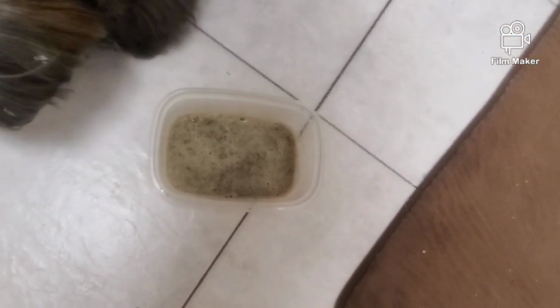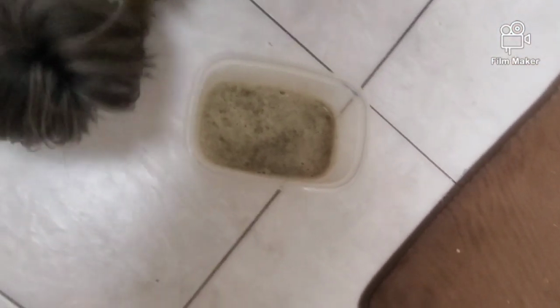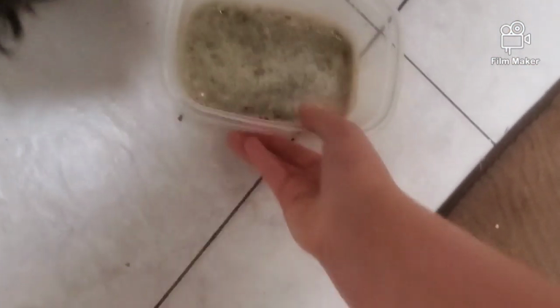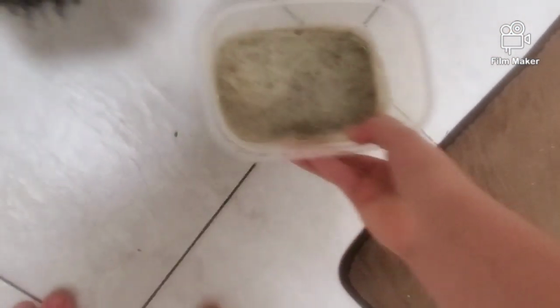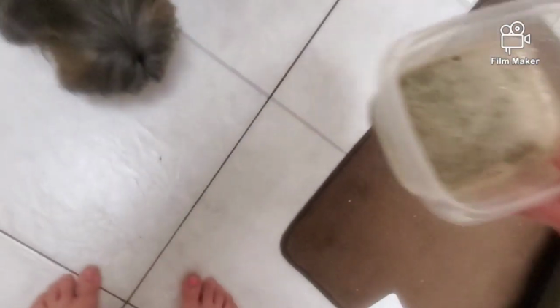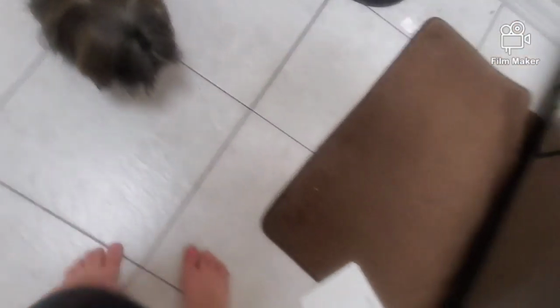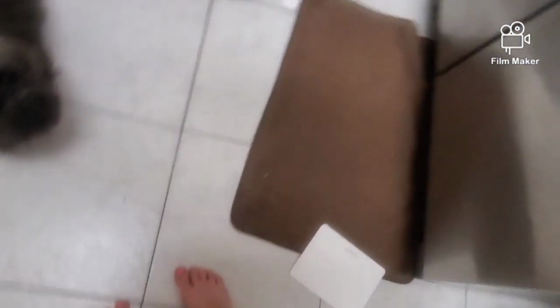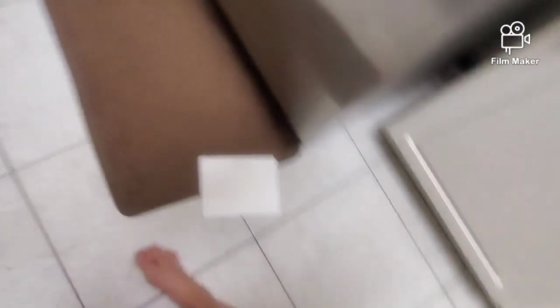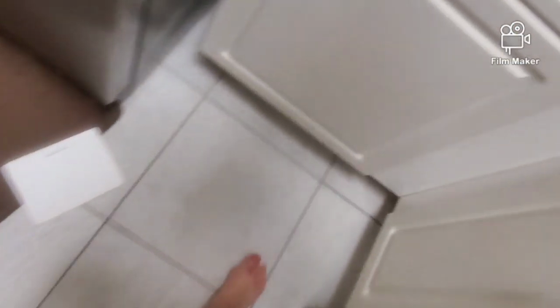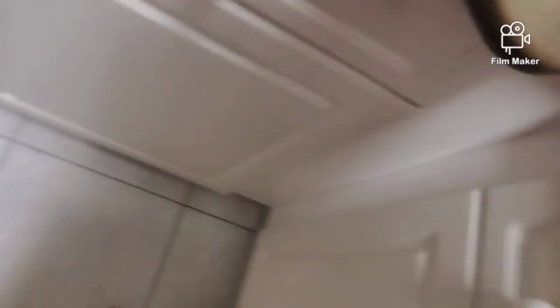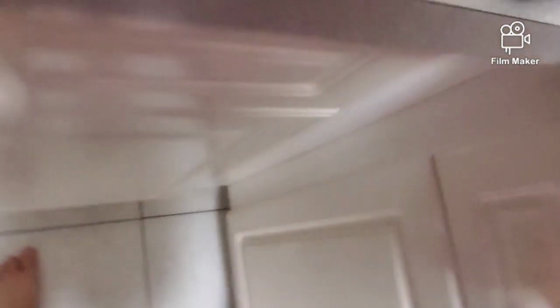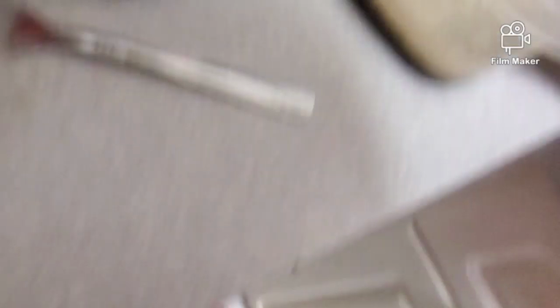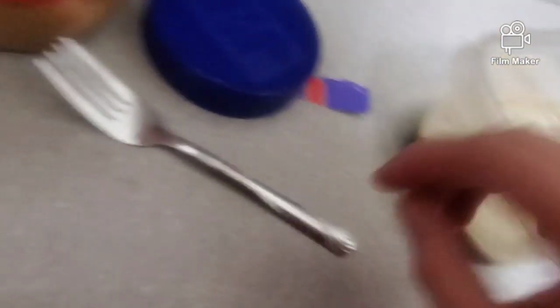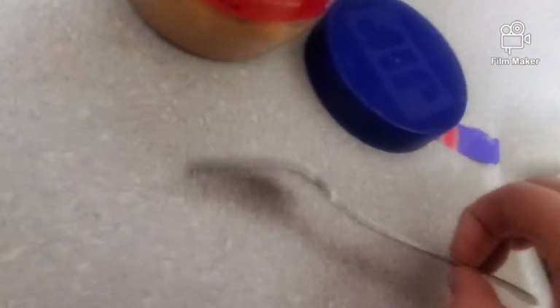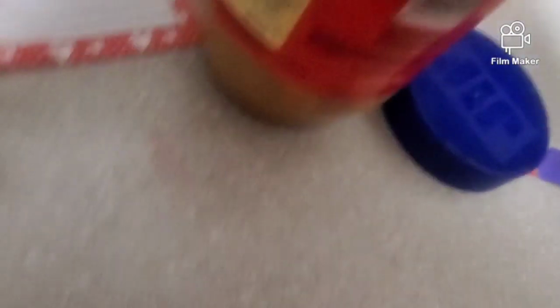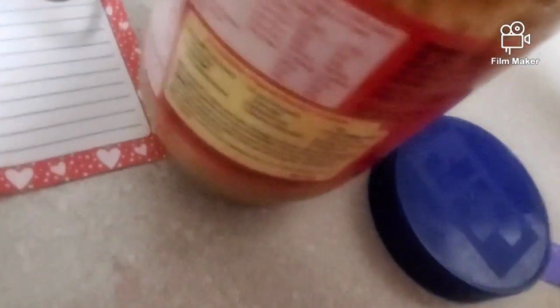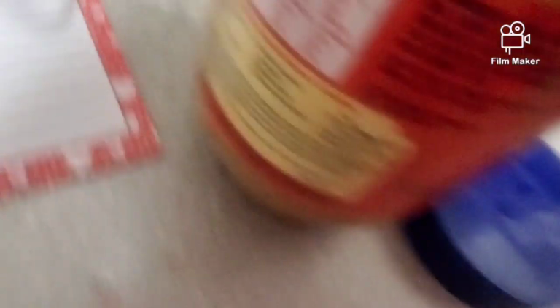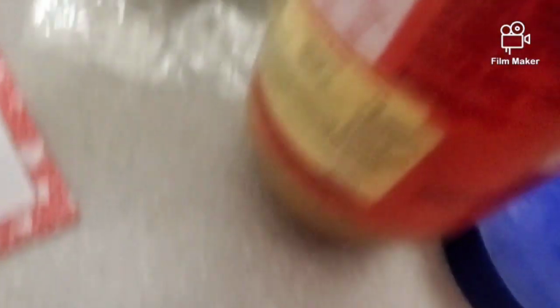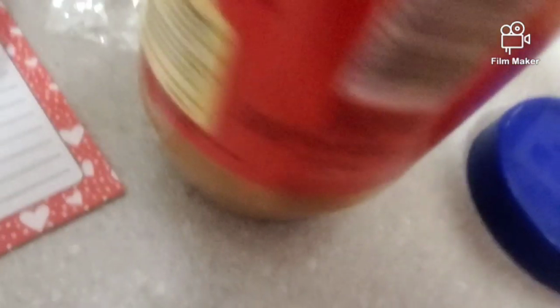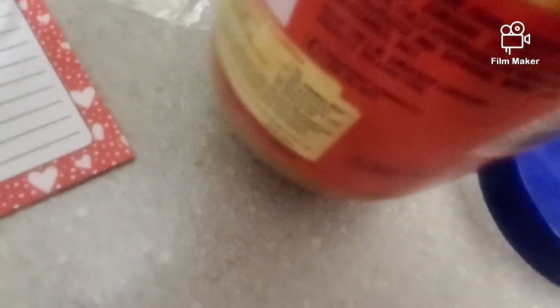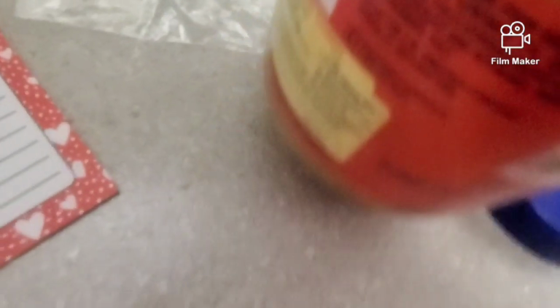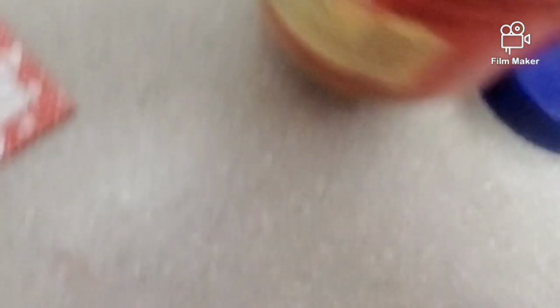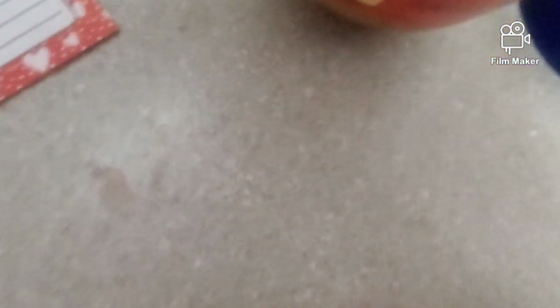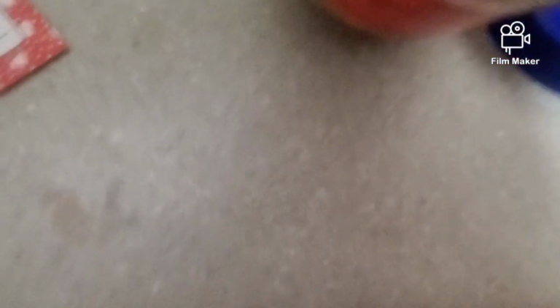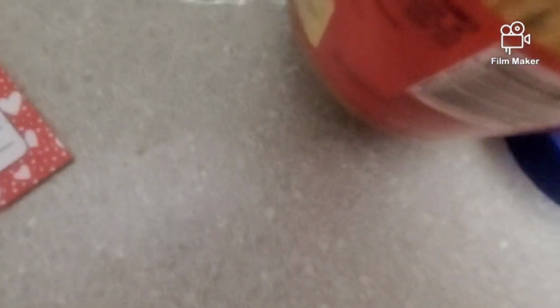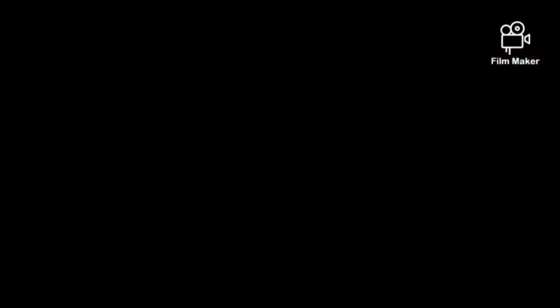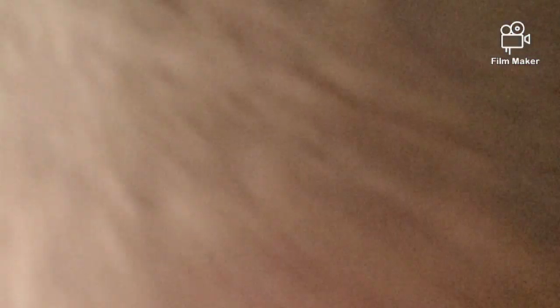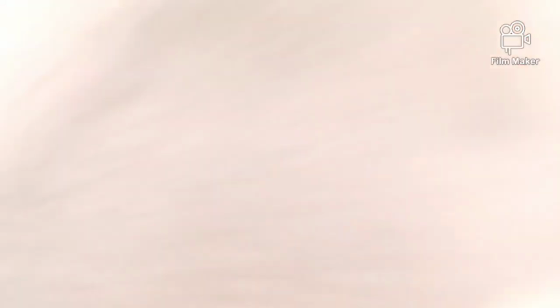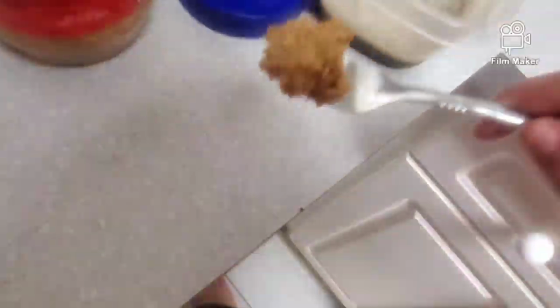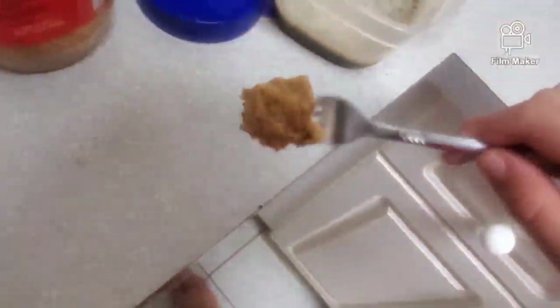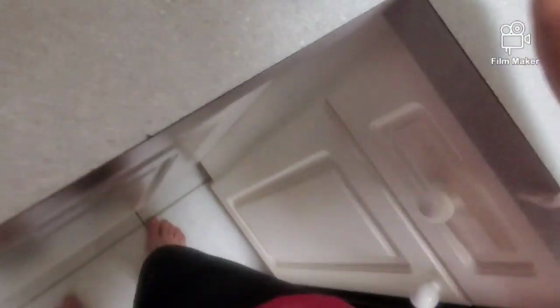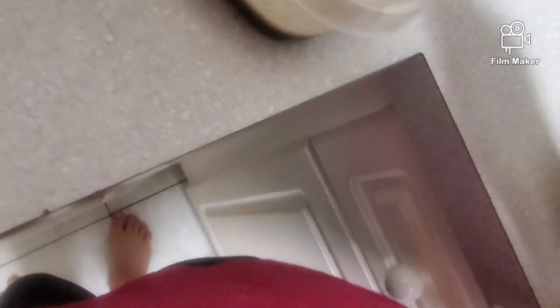She doesn't really want any of it right now — I won't judge her, it looks kind of gross. But she'll probably like it in the ice pop shape. Just about this much peanut butter.